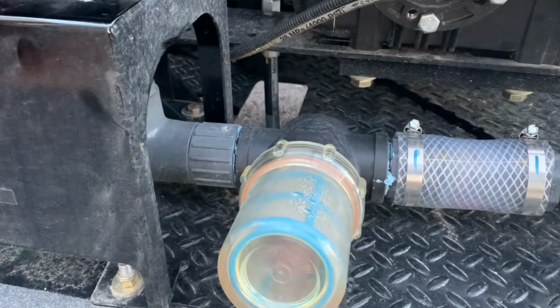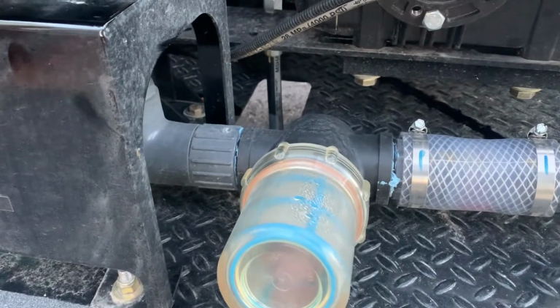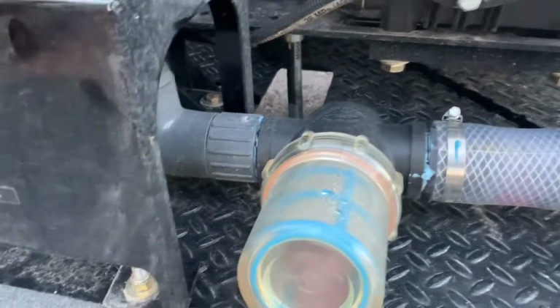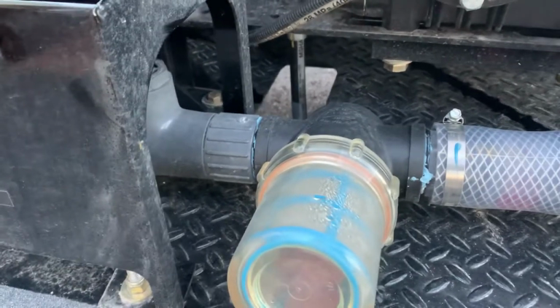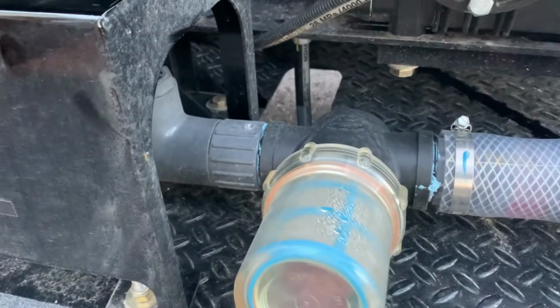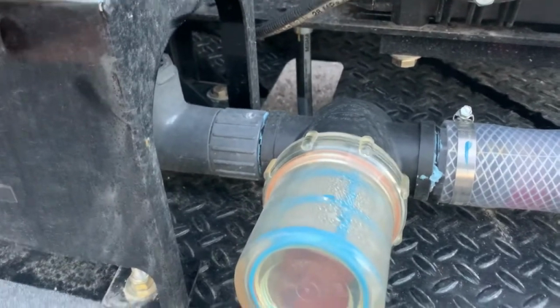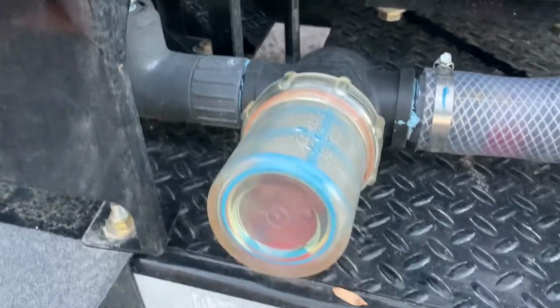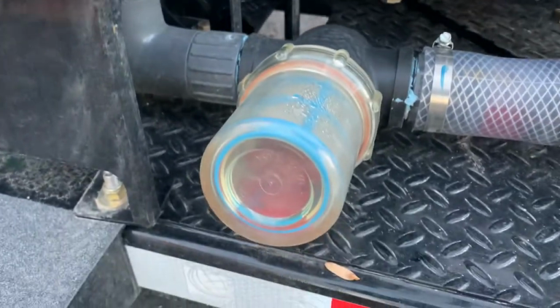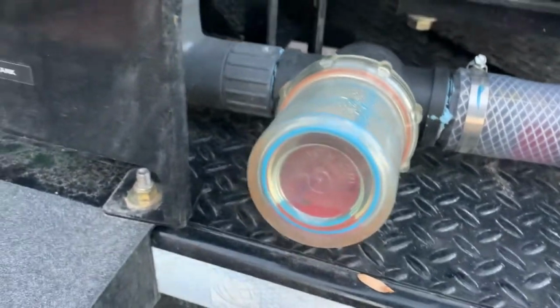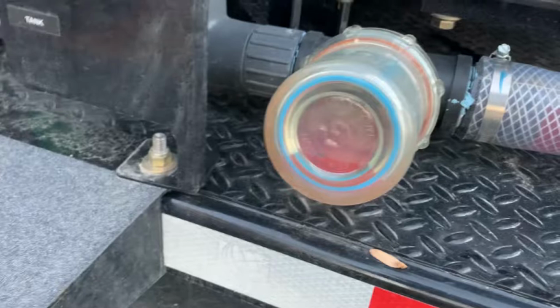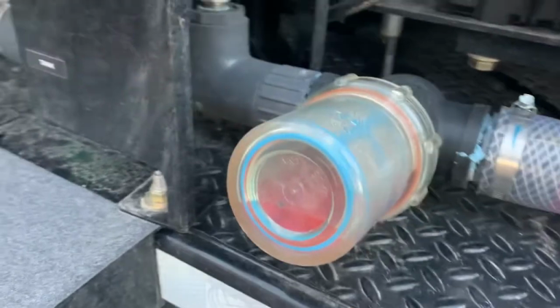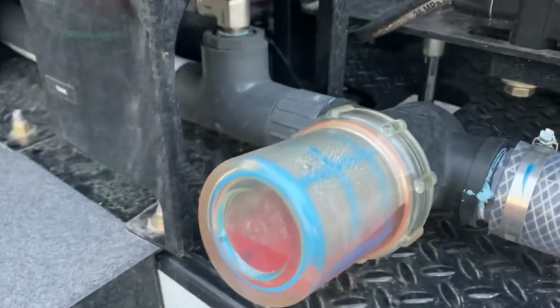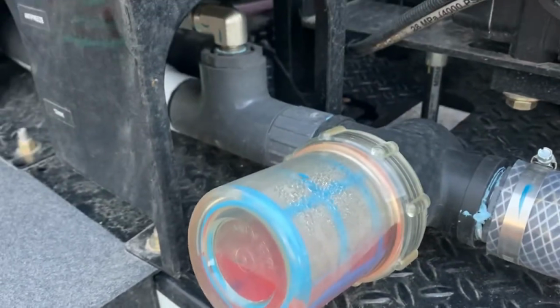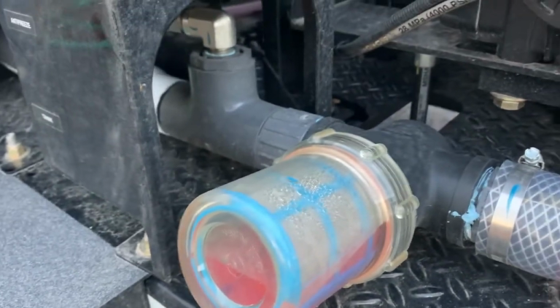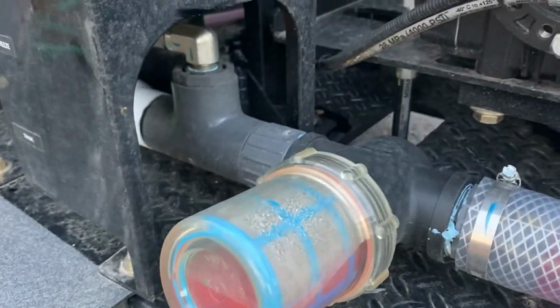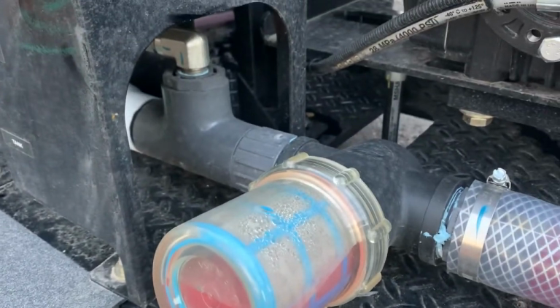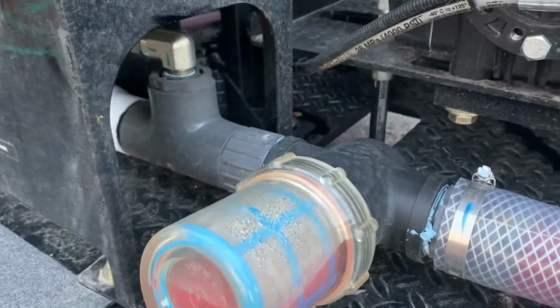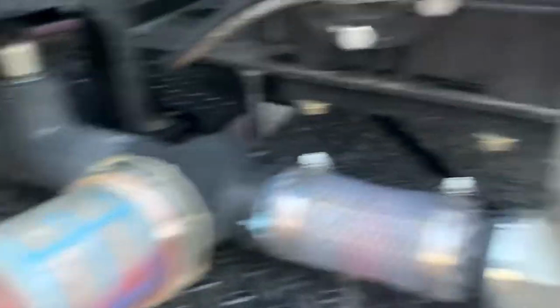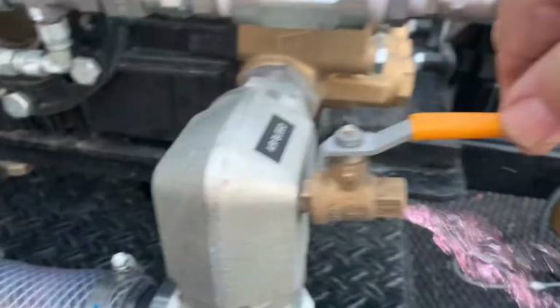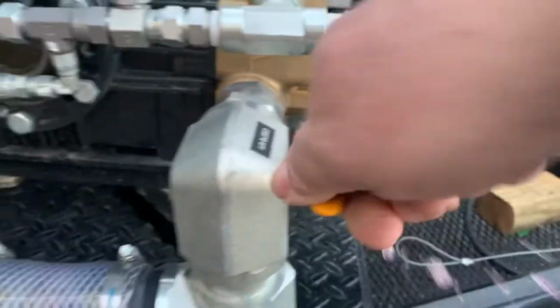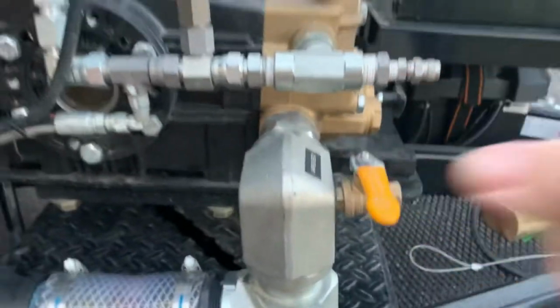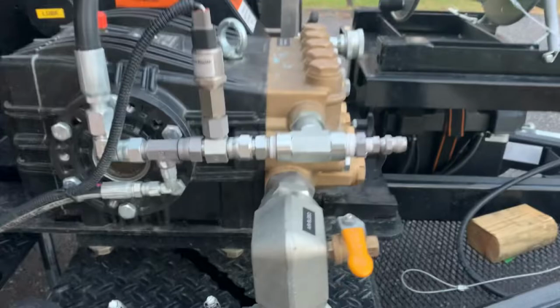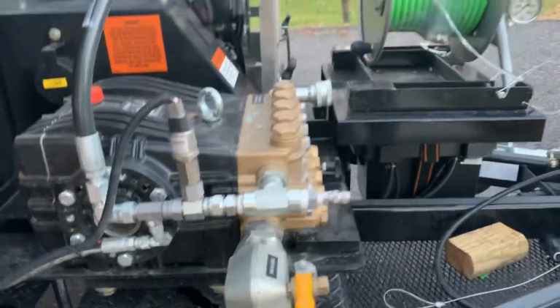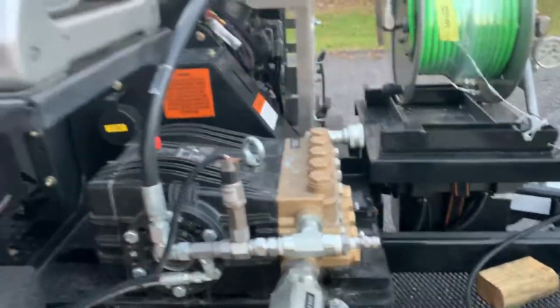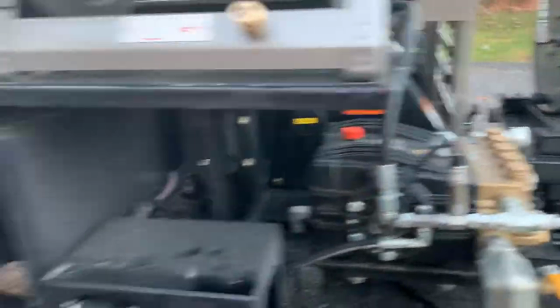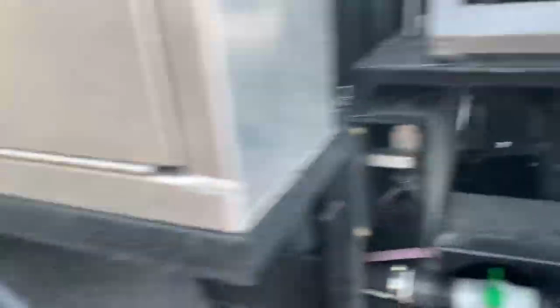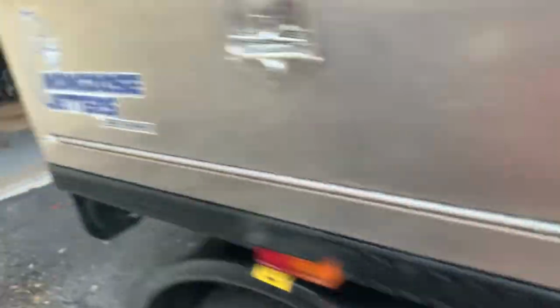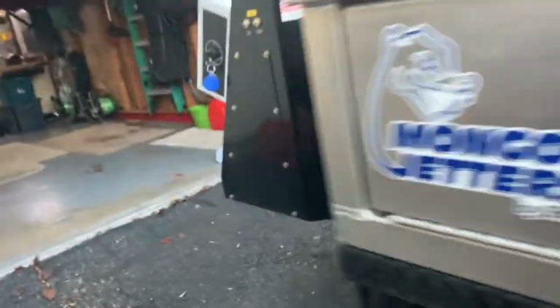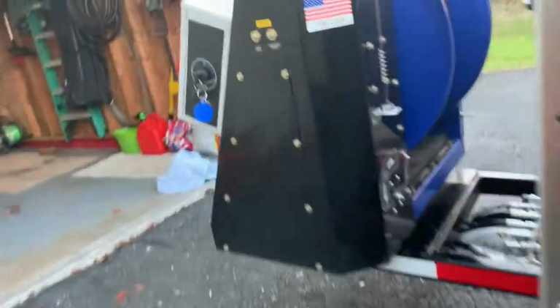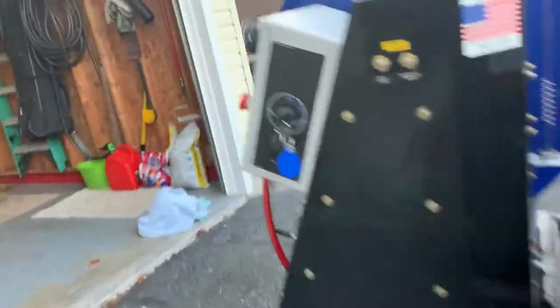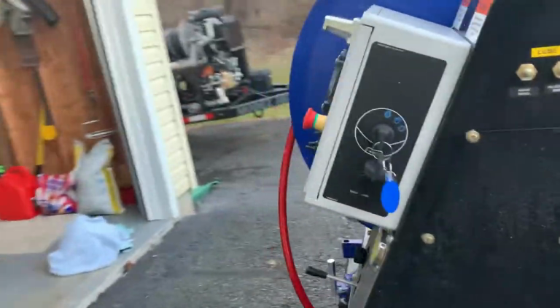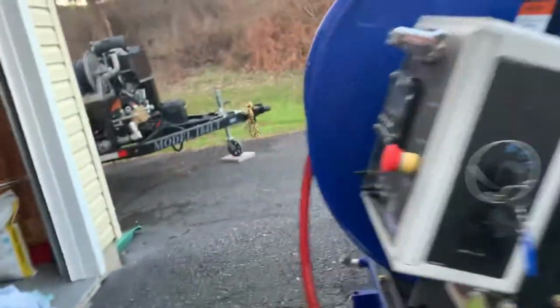You'll see antifreeze coming into the filter housing. You see it's turning pink. Once it gets to the air bleed, you're good to go. So now you've given your pump antifreeze instead of water.